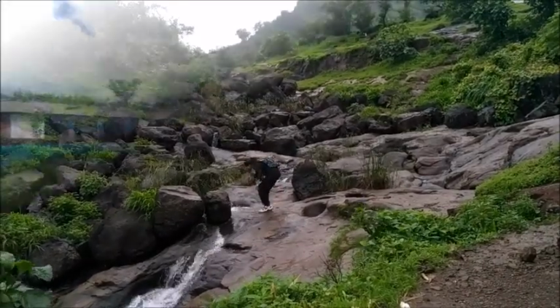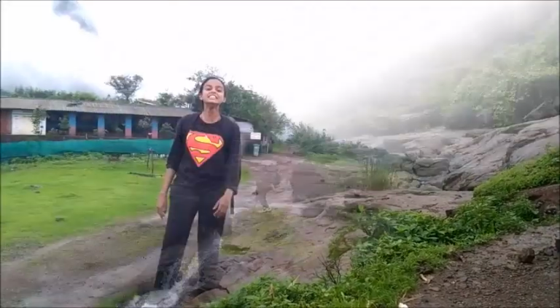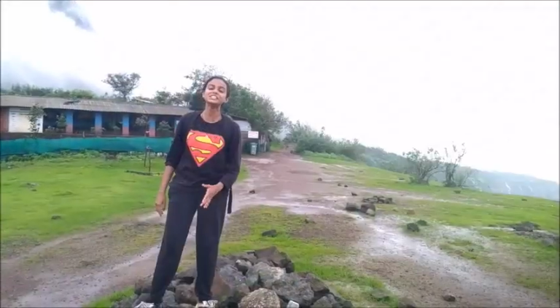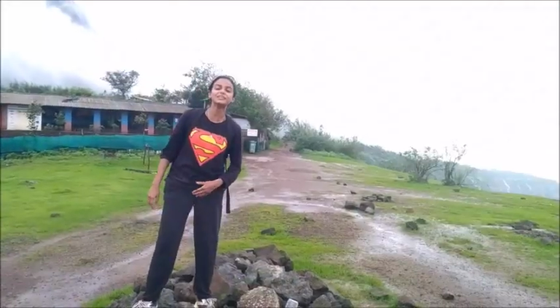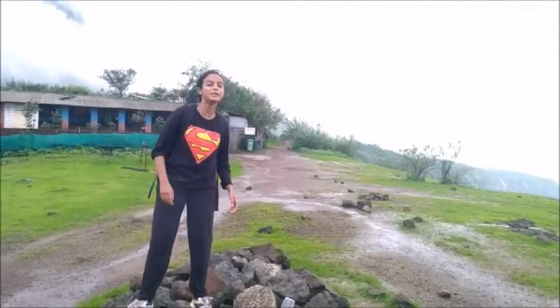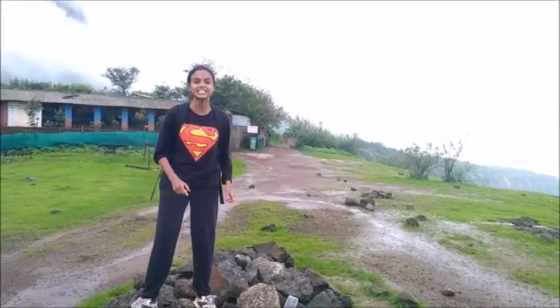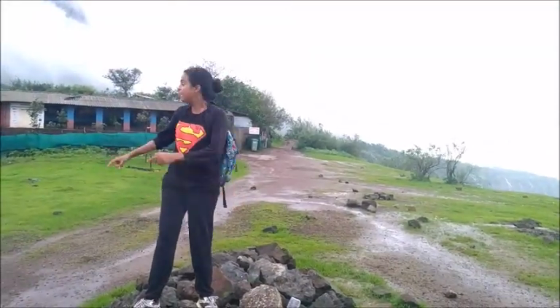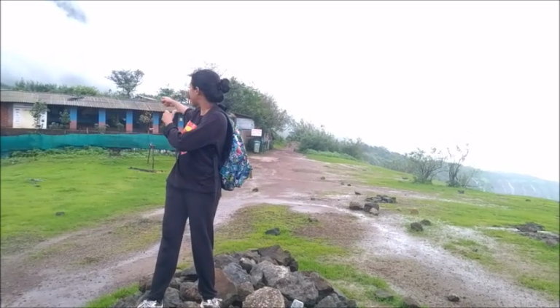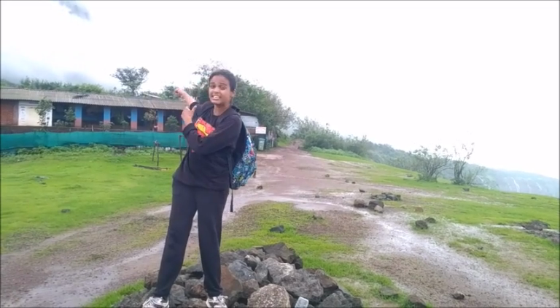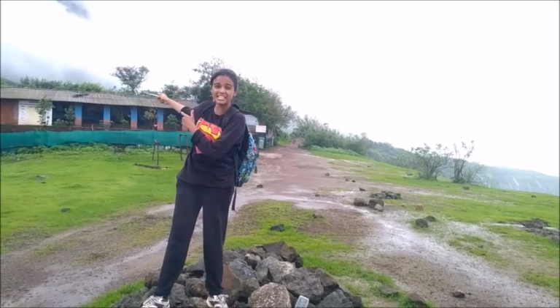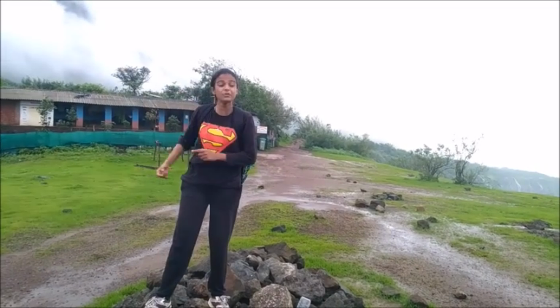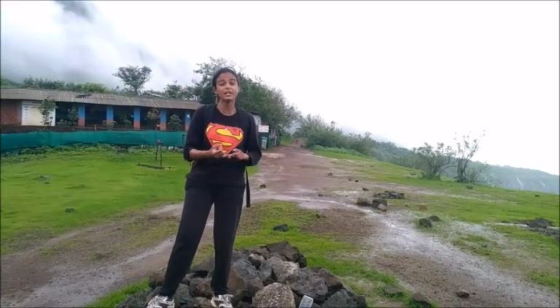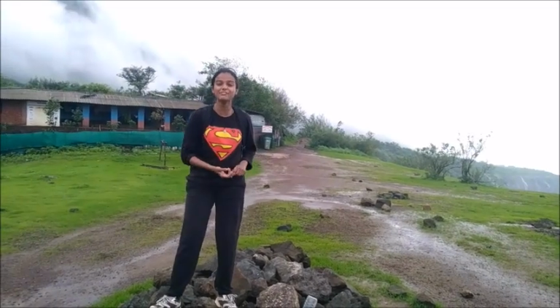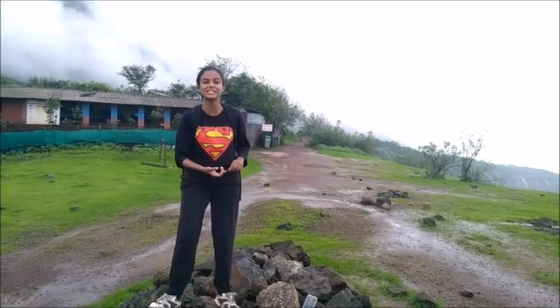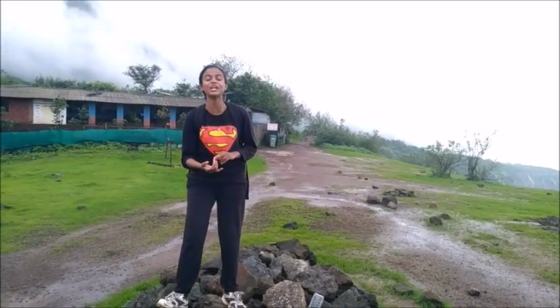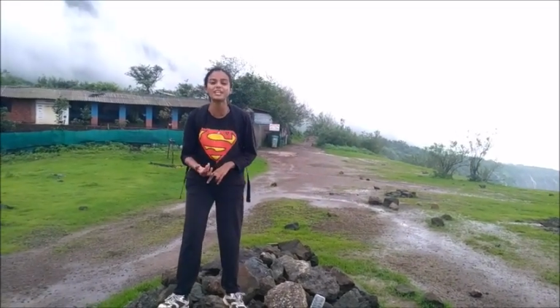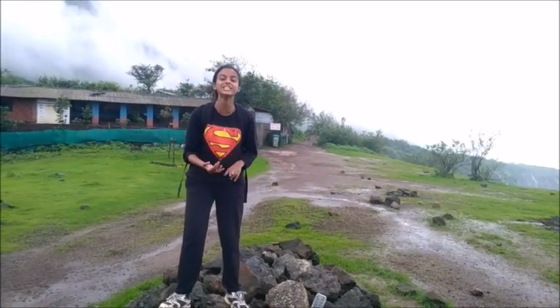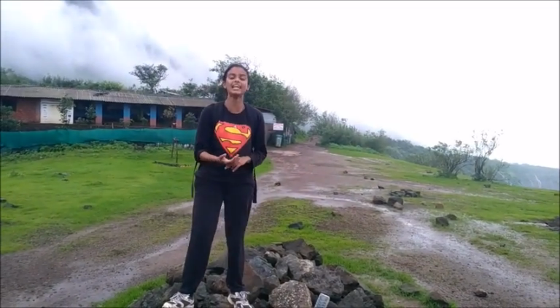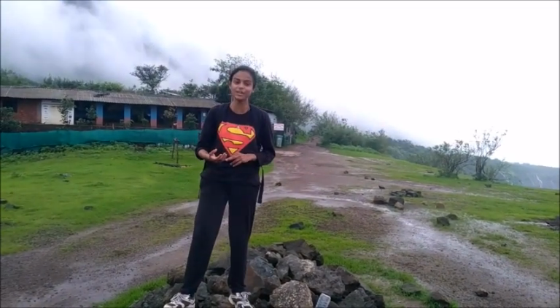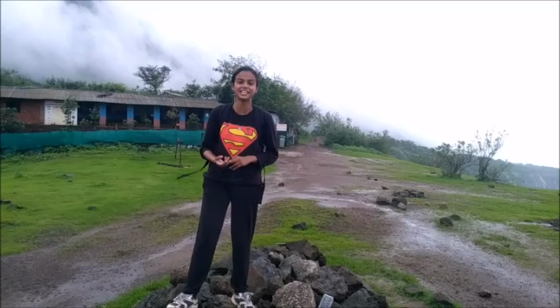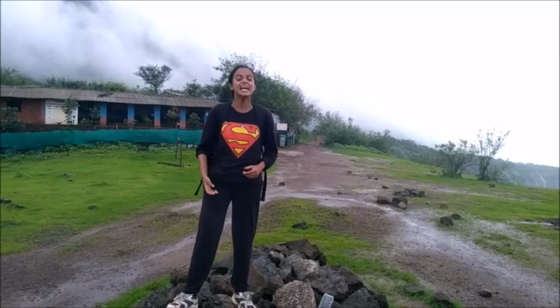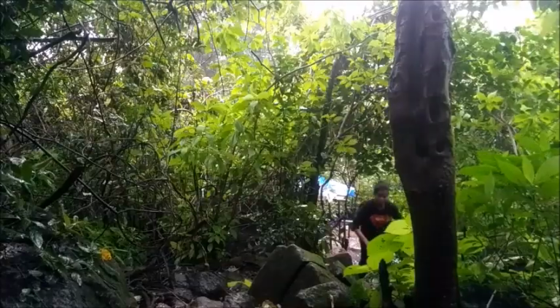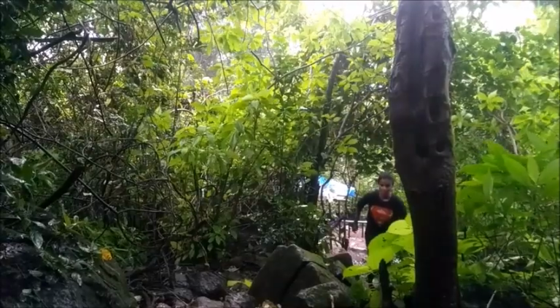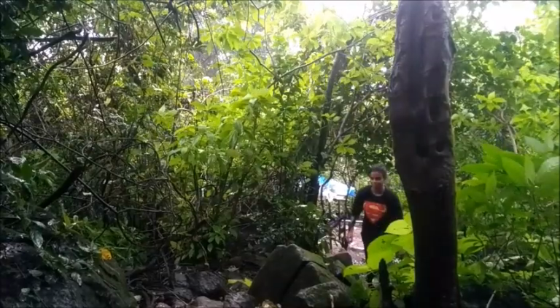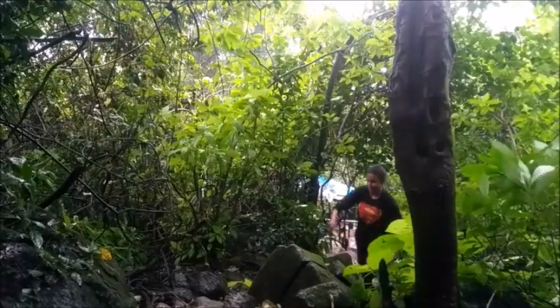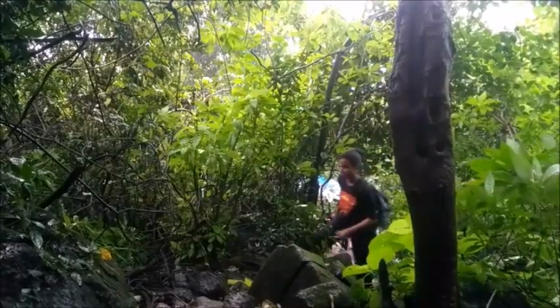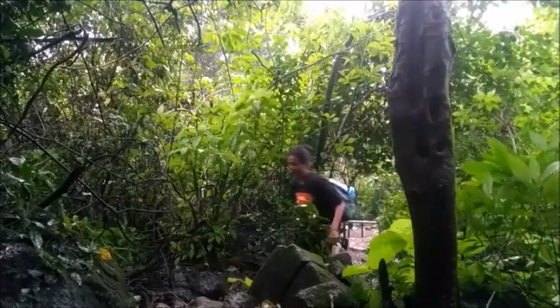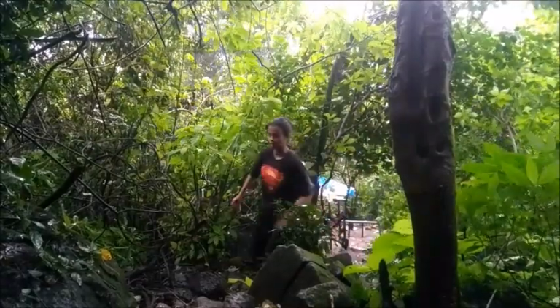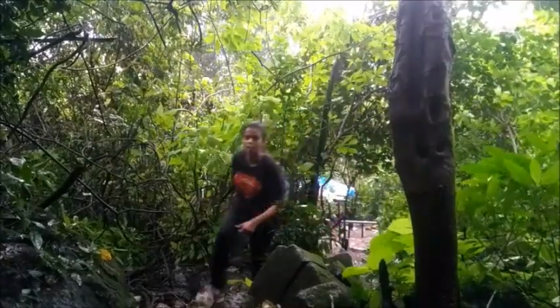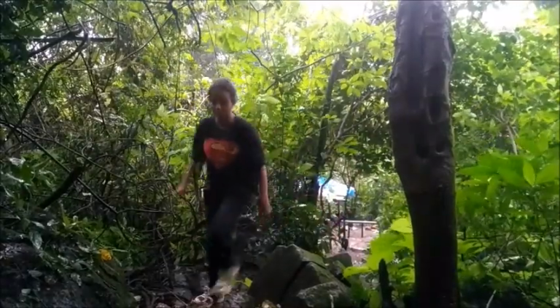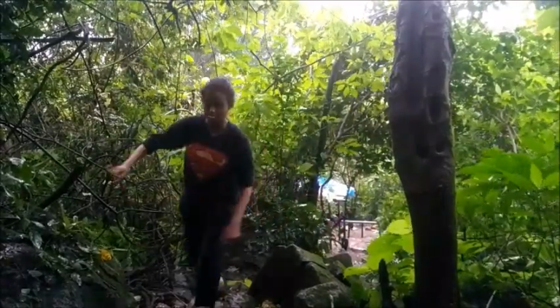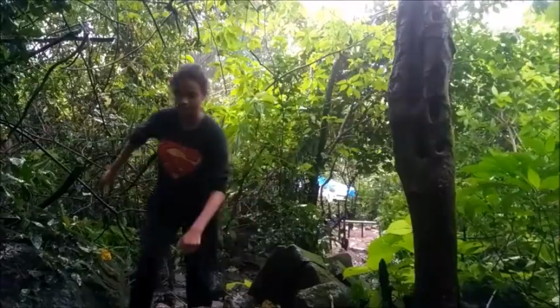Once you reach Prabalmachi, you will be able to see this house where you will get all facilities for food and accommodation. We have completed half of the trek, and now we can trek to both Kalawantin and Prabalgarh from here.